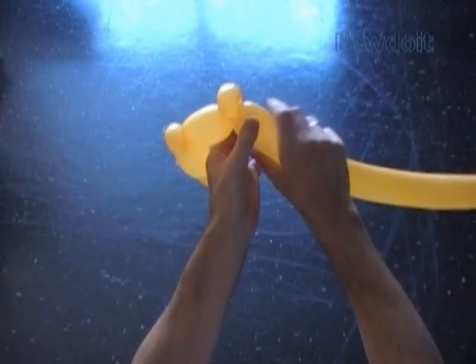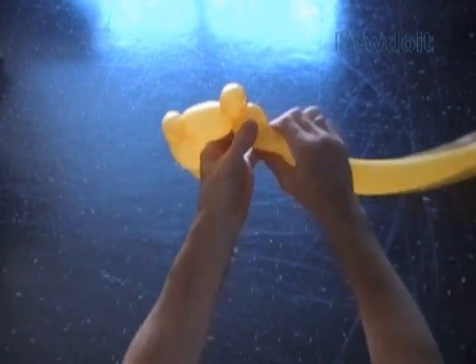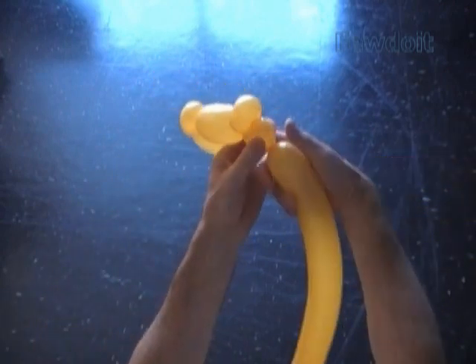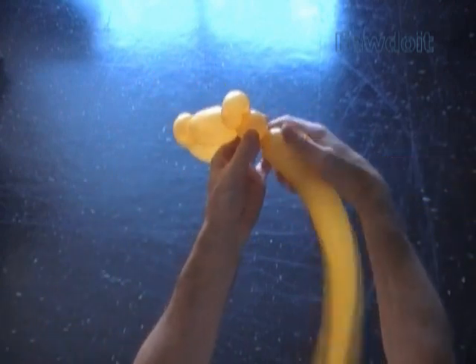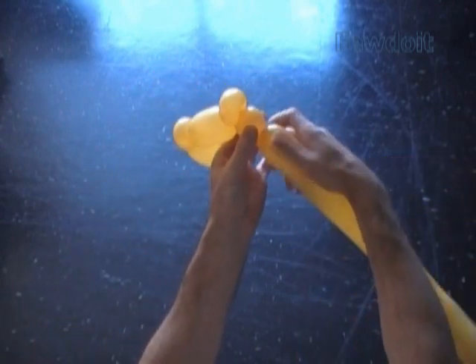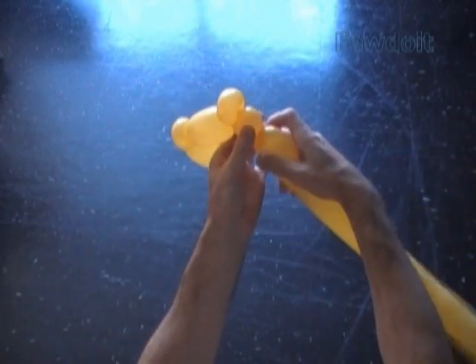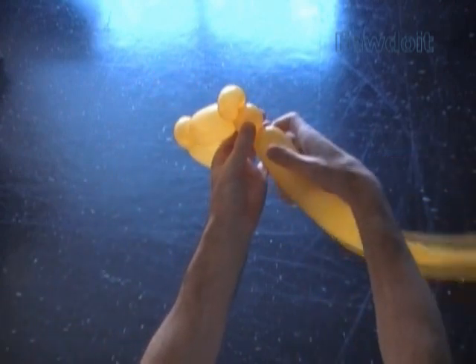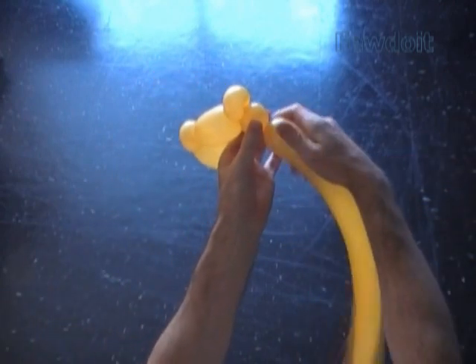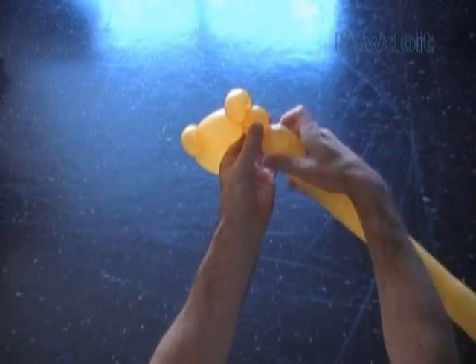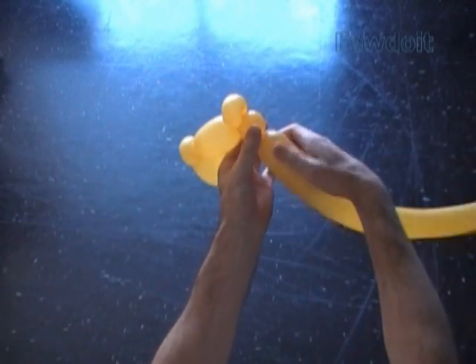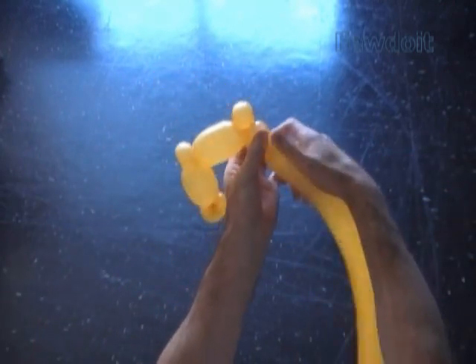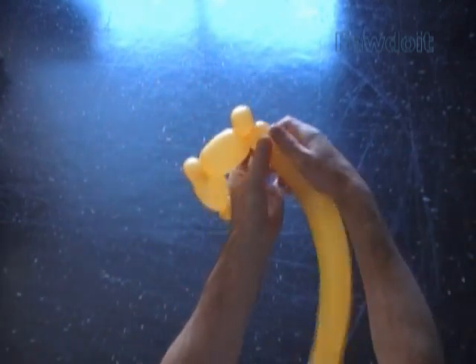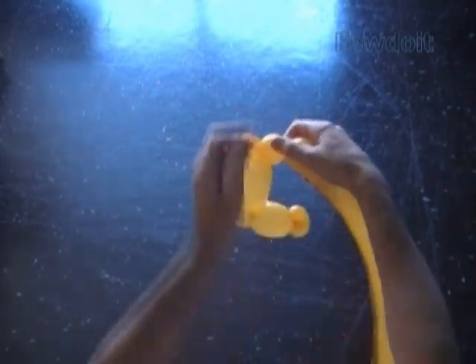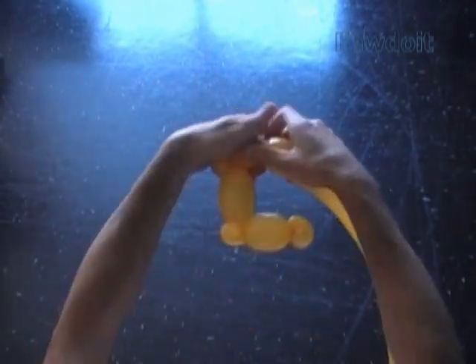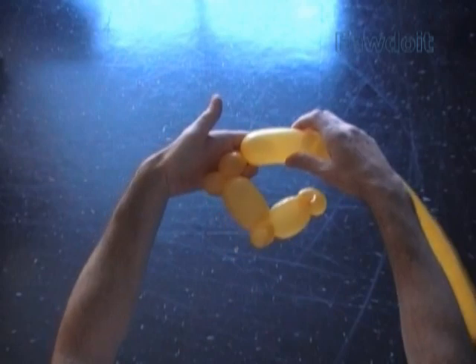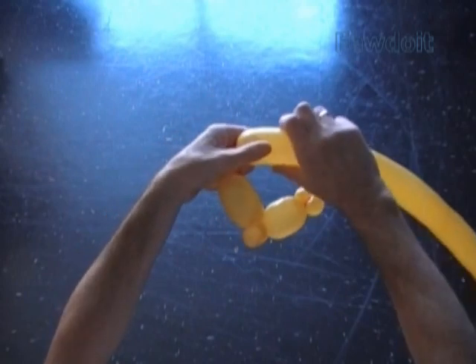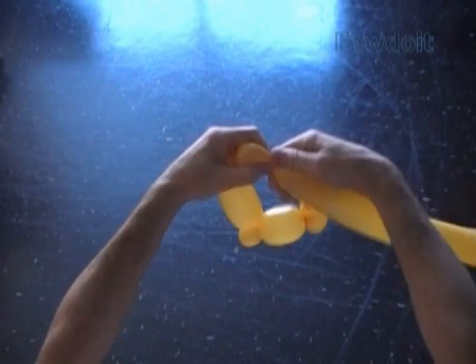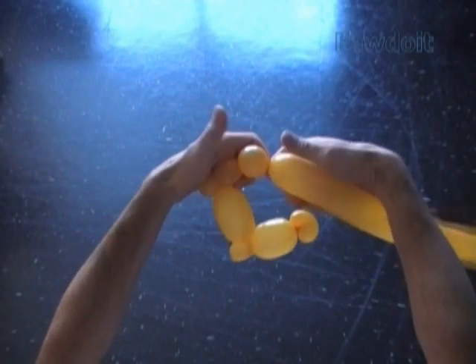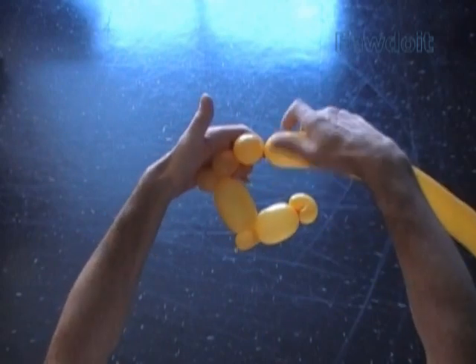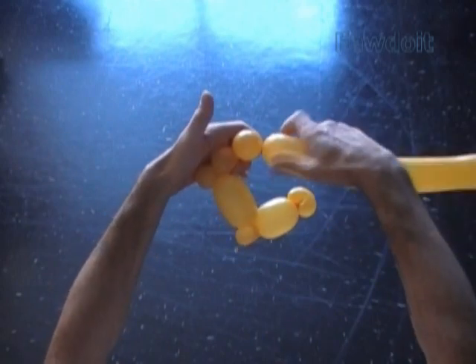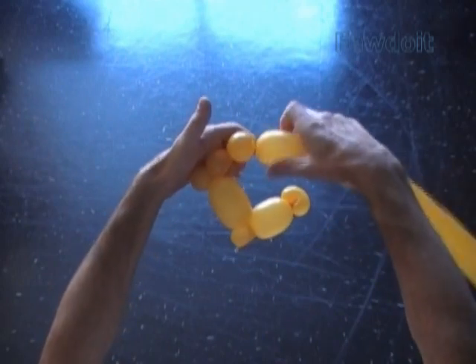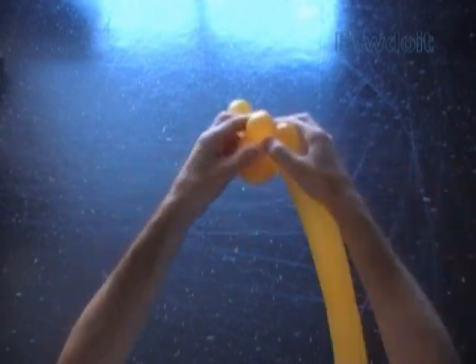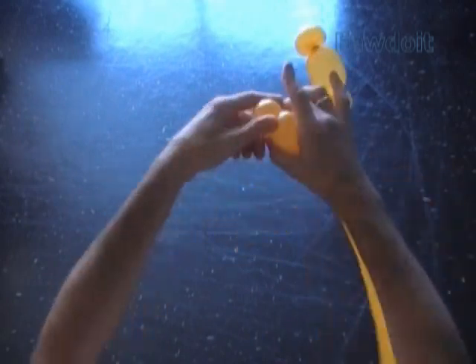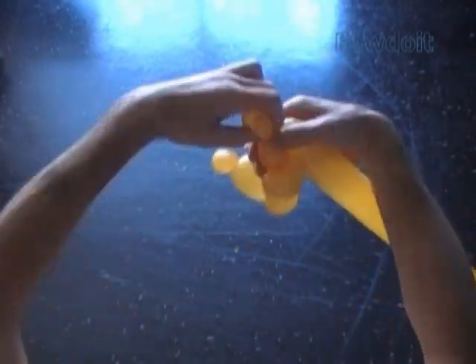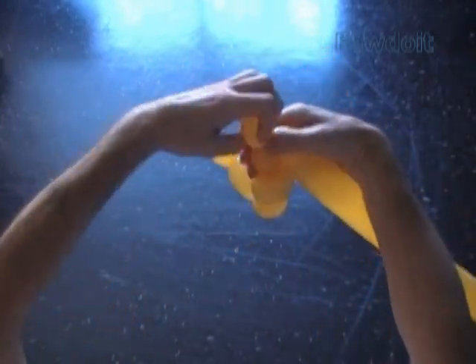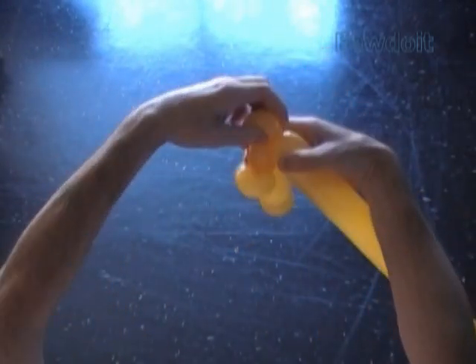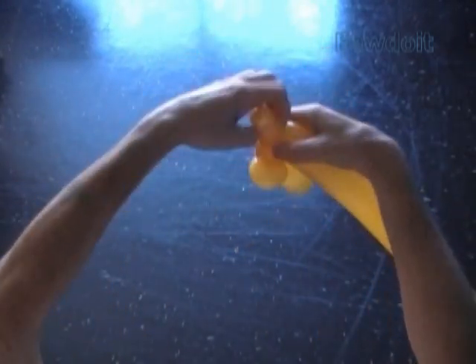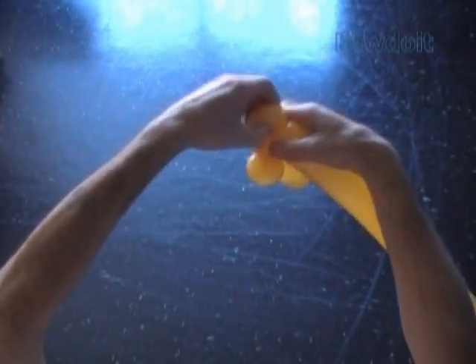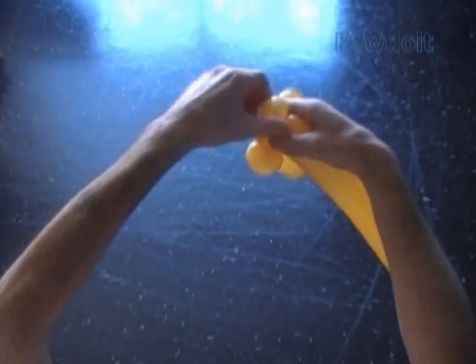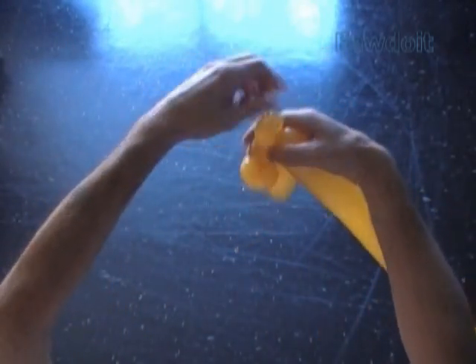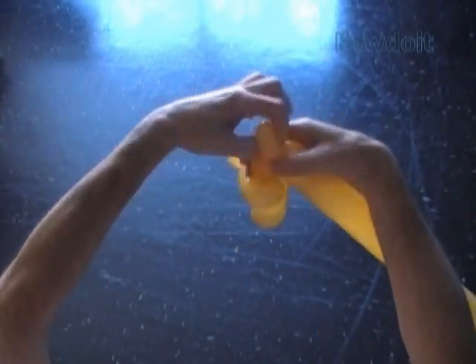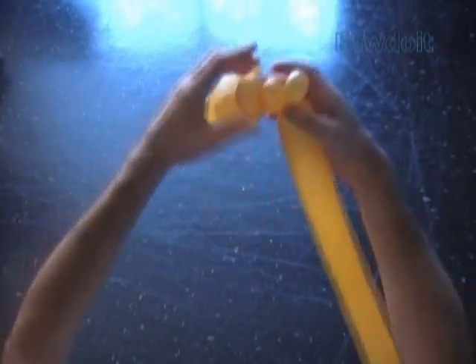Twist the sixth, 1 inch long bubble. Twist the seventh small about 1 inch long bubble. Lock both ends of the seventh bubble in one lock twist.